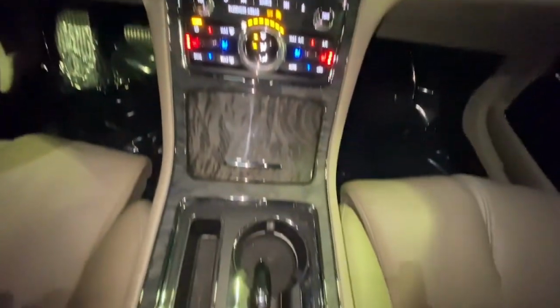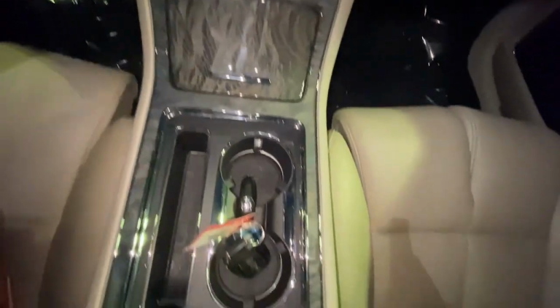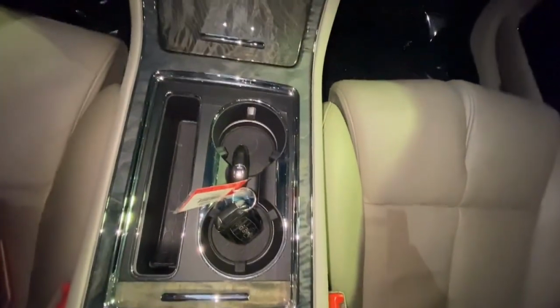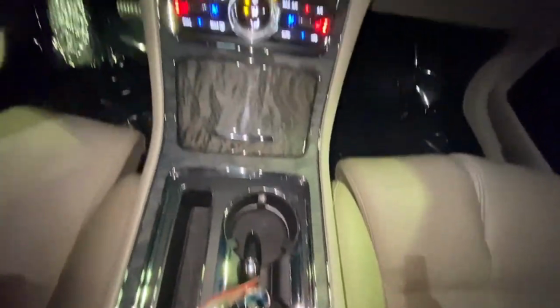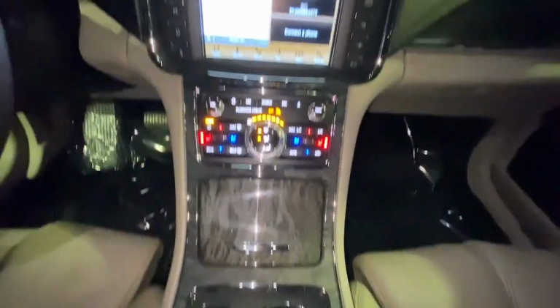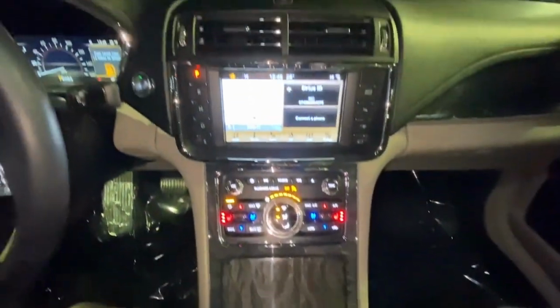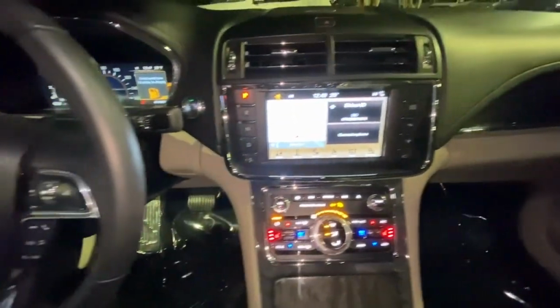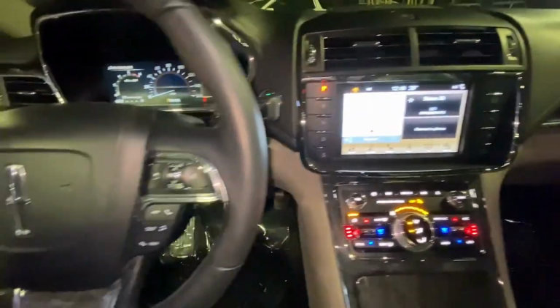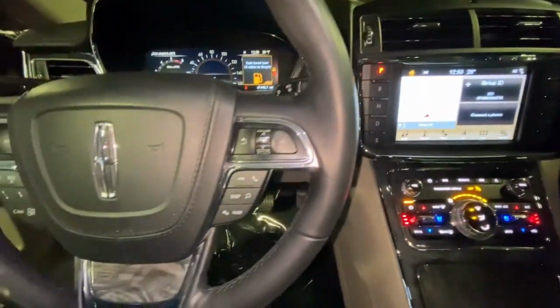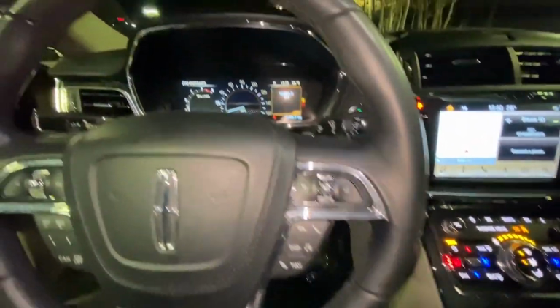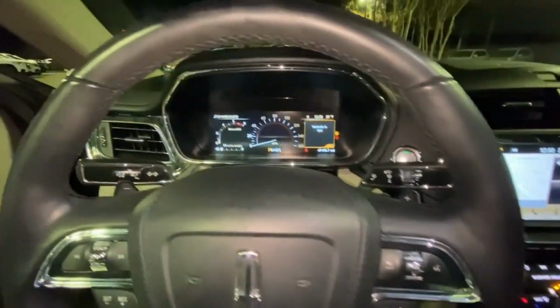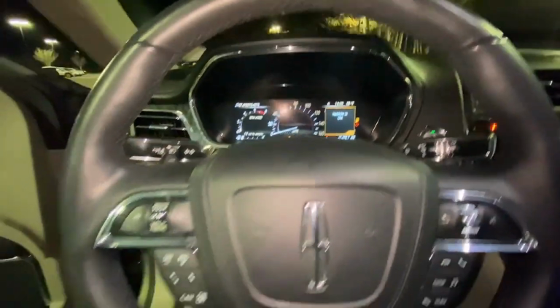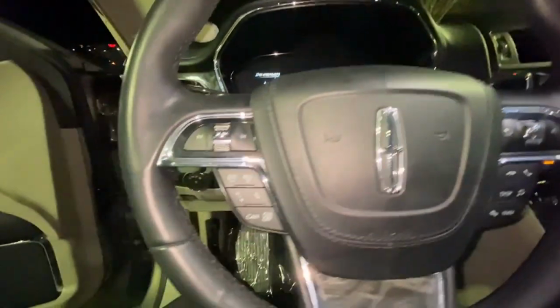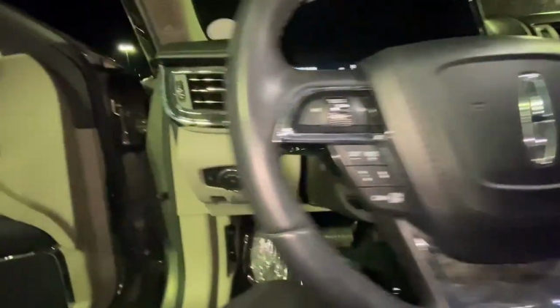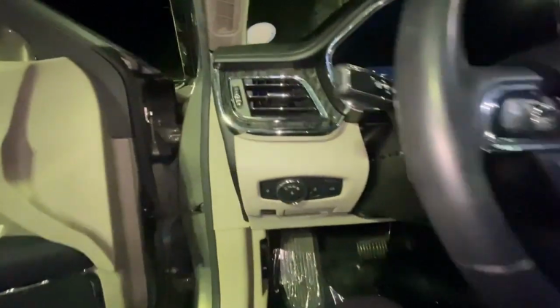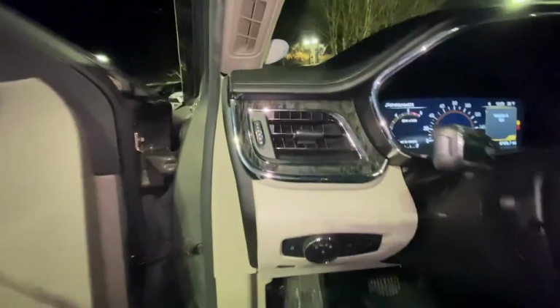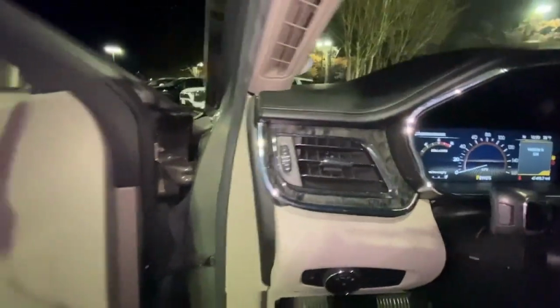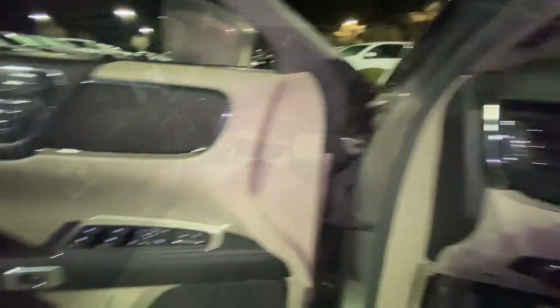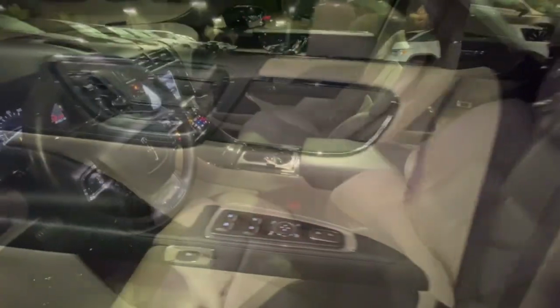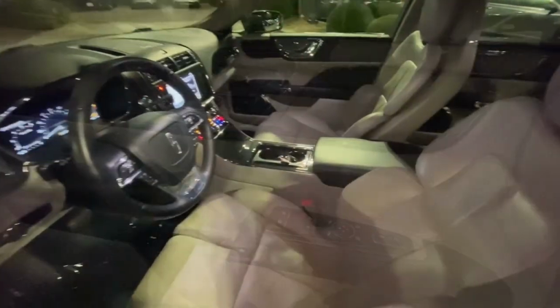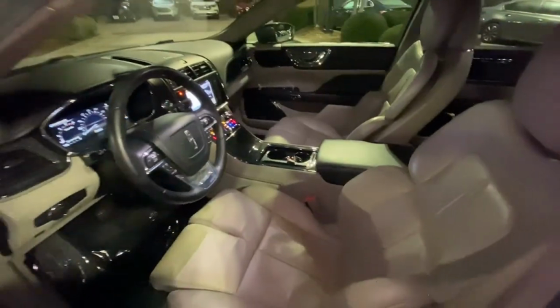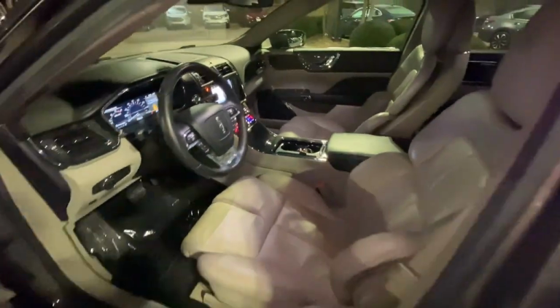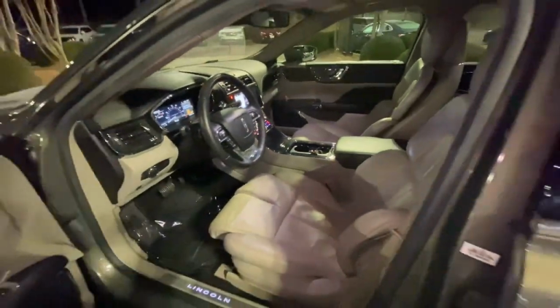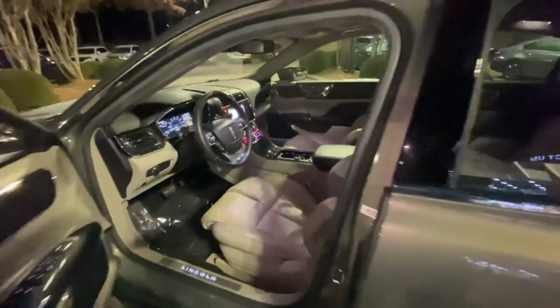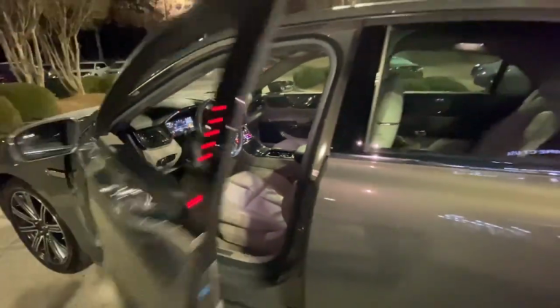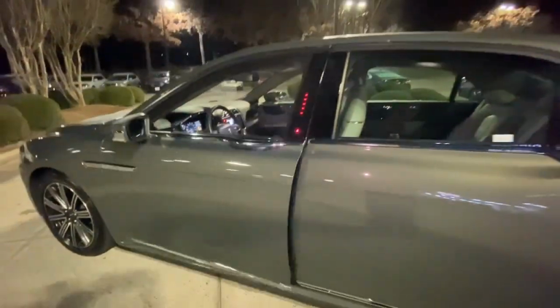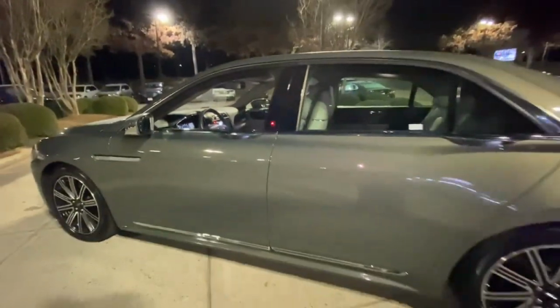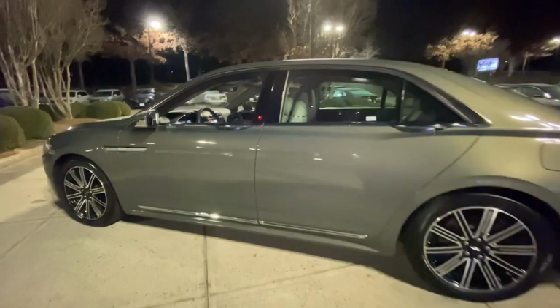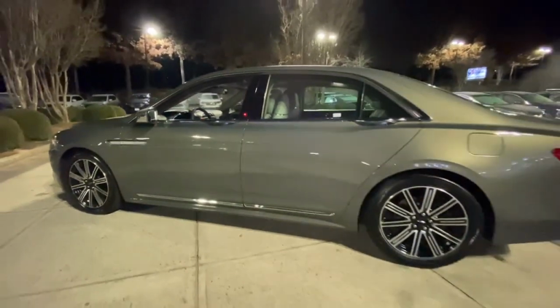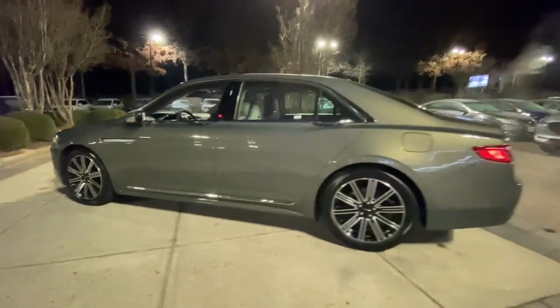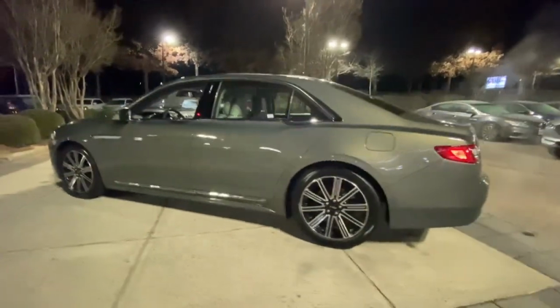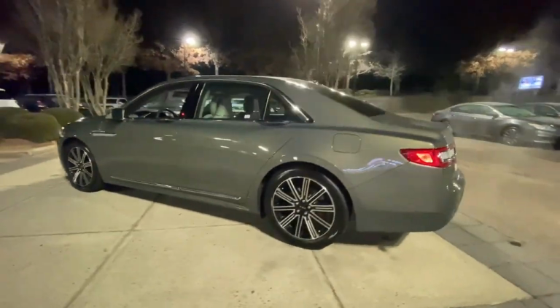This full-size sedan blends understated elegance, a host of amenities, modern connectivity, a smooth, spacious passenger experience, and the latest safety features to bring you the ultimate in comfort and security.